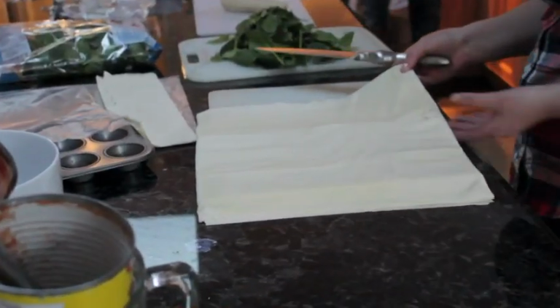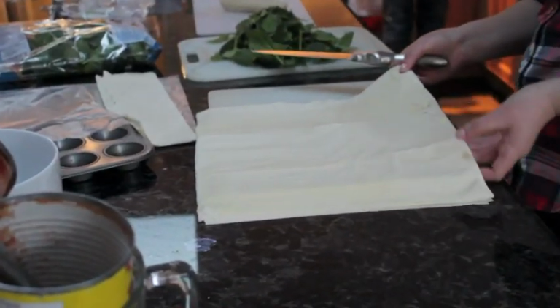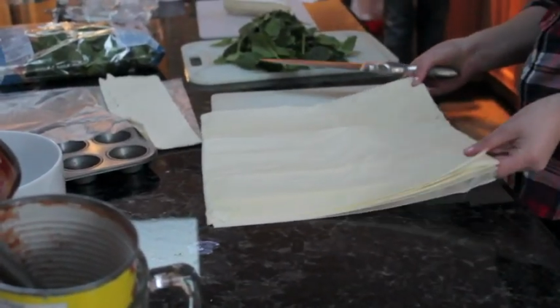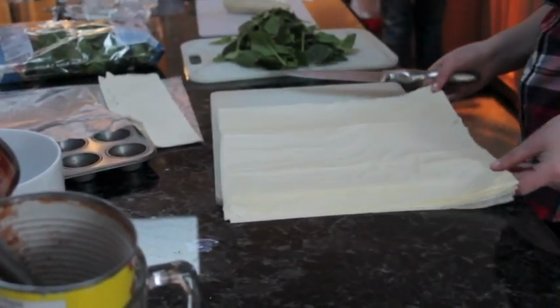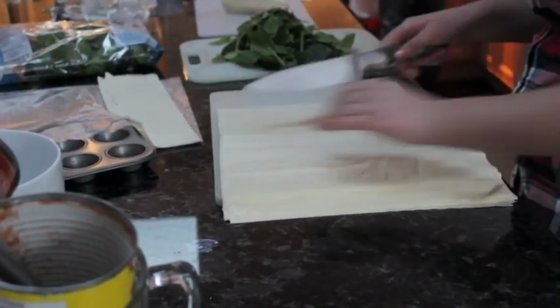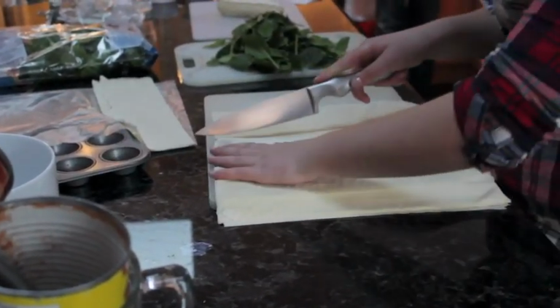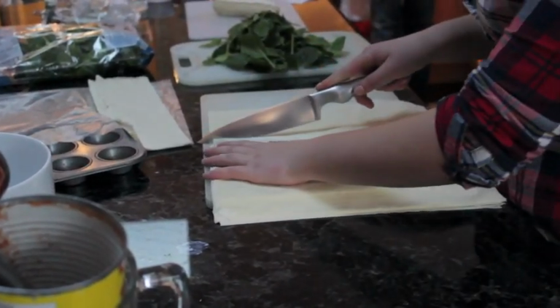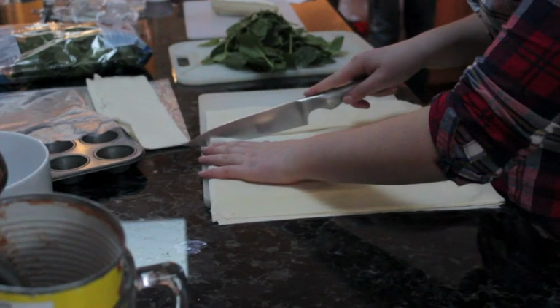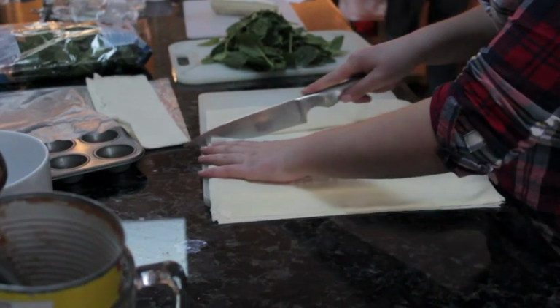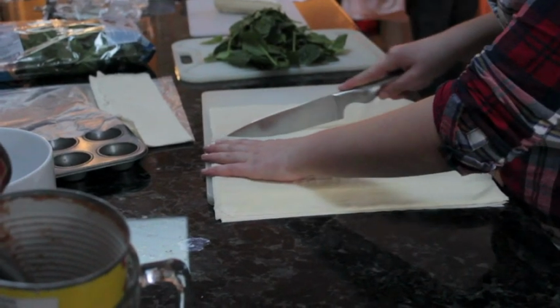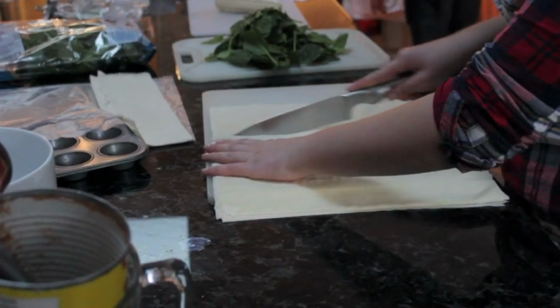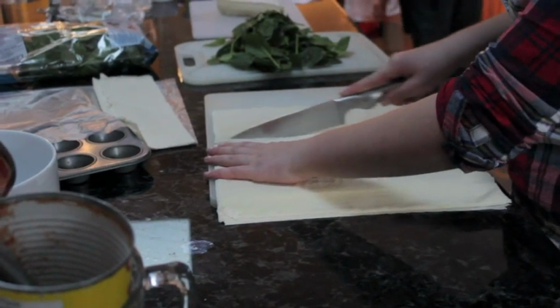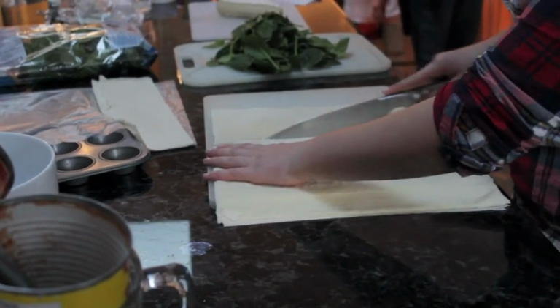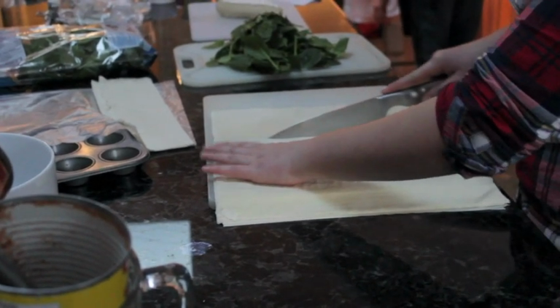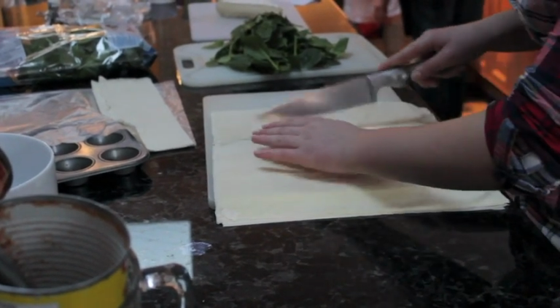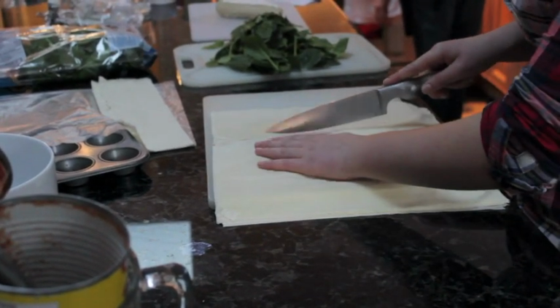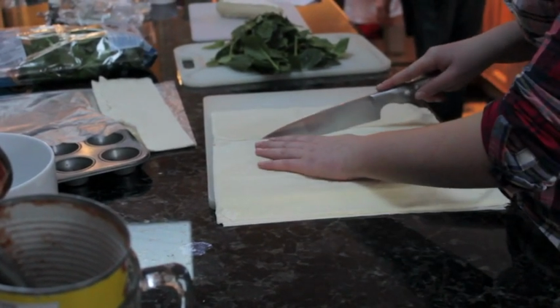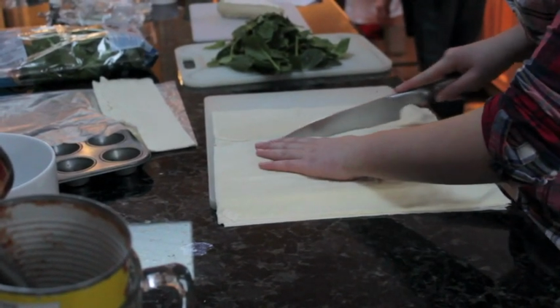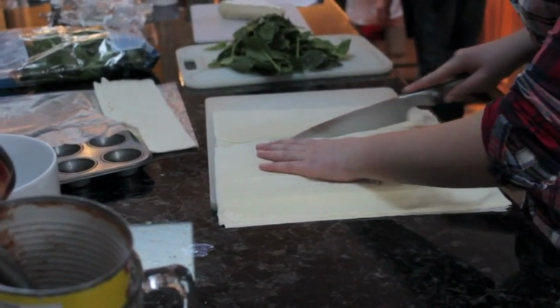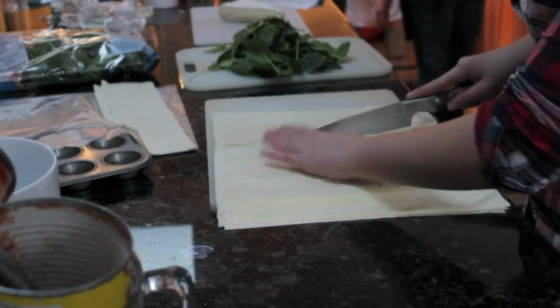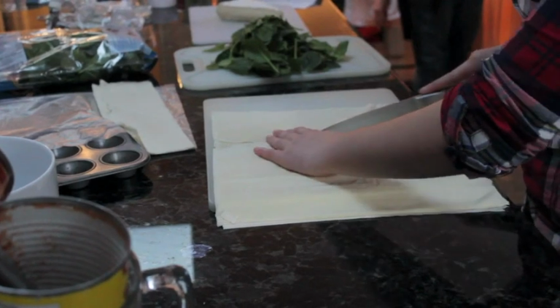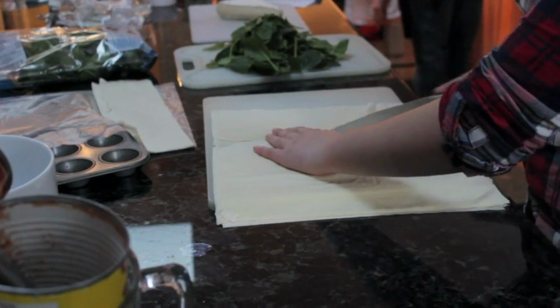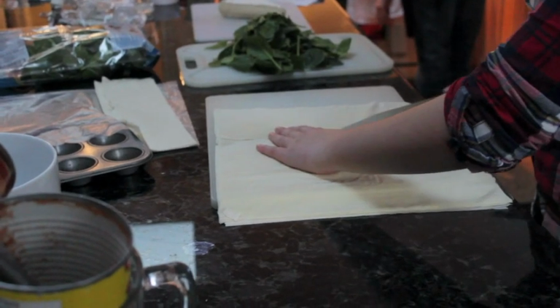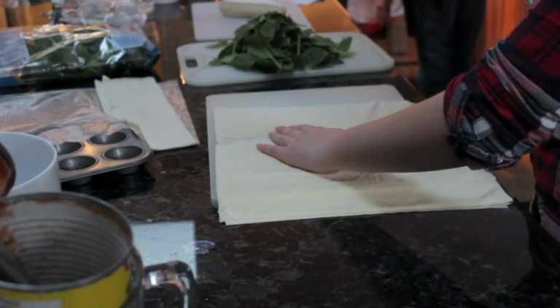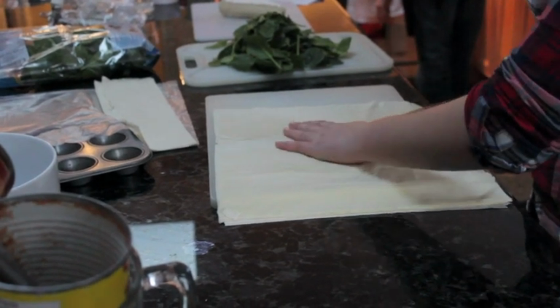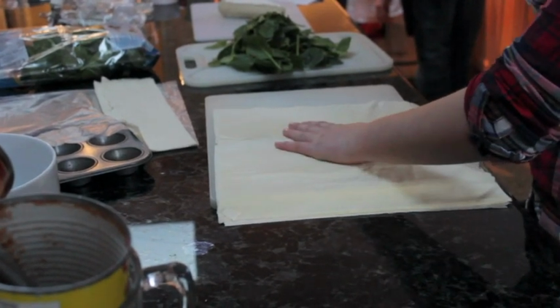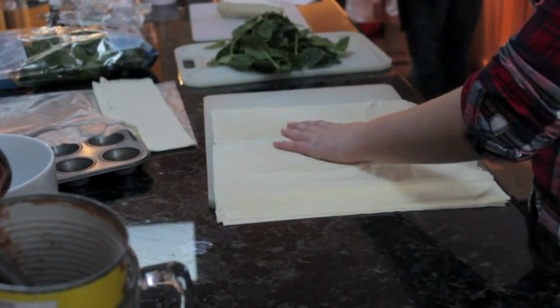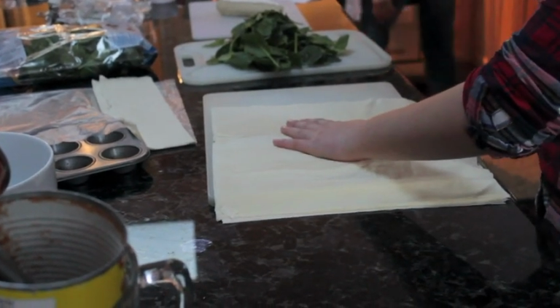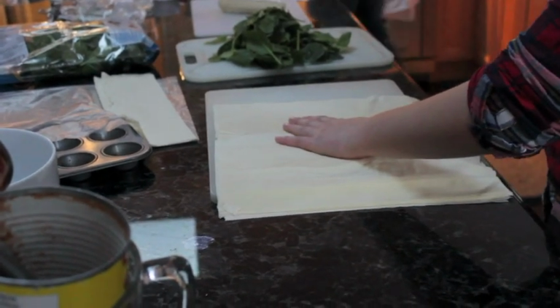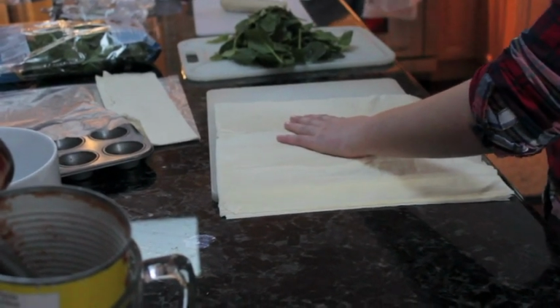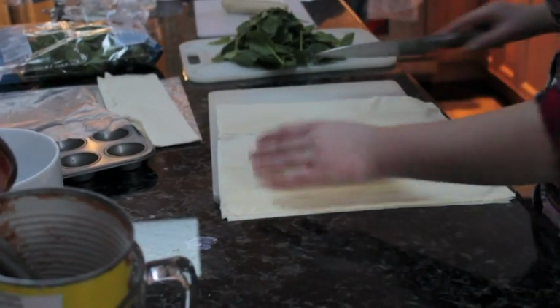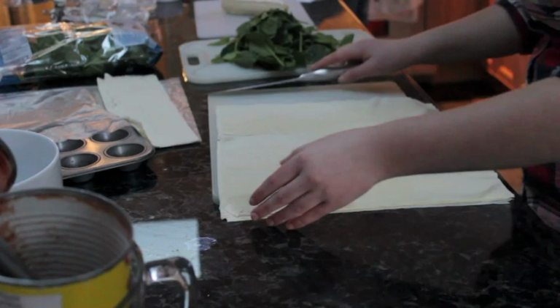Puffed pastry is made up of many, many thin layers of butter and flour. When heated, the butter in the pastry melts, and the individual layers separate. The water turns to steam, leaving air pockets between the layers, and making for a light and flaky pastry.